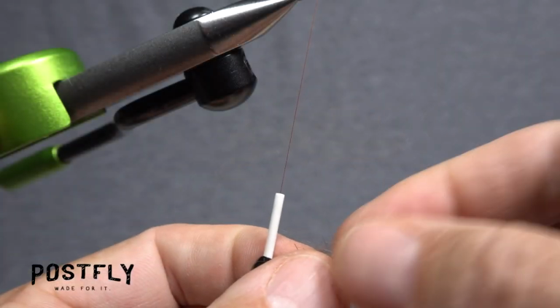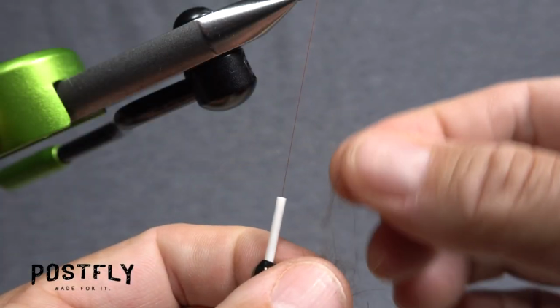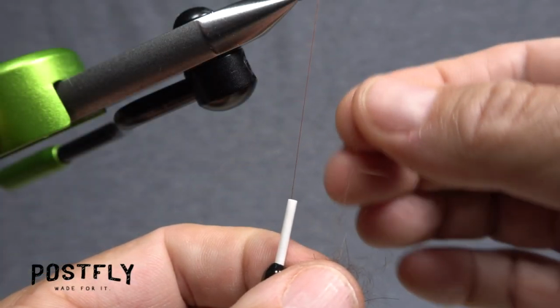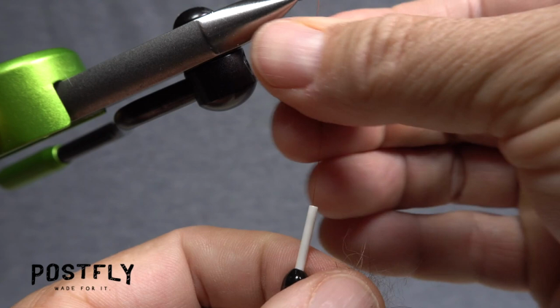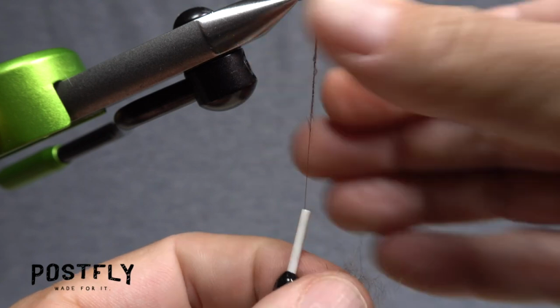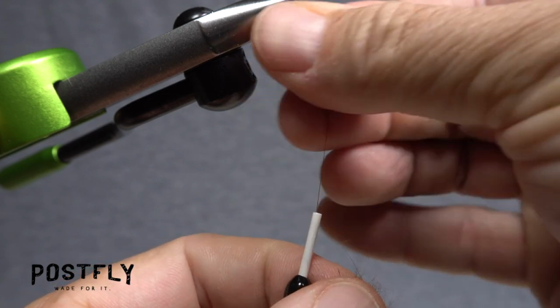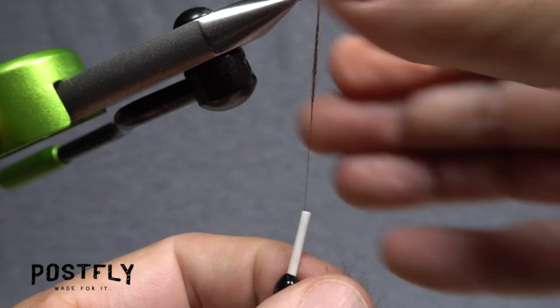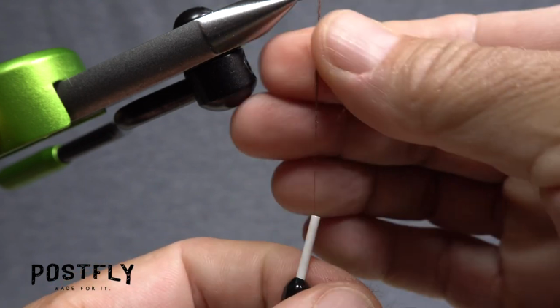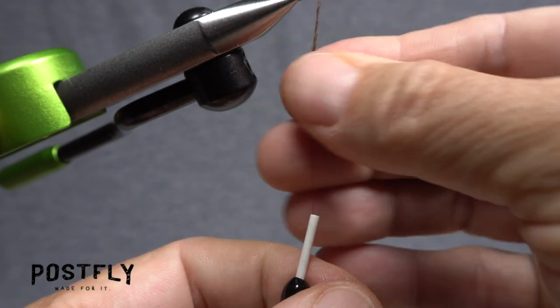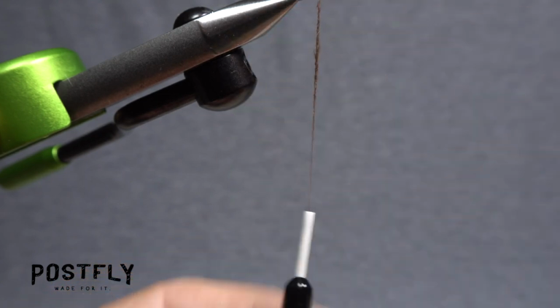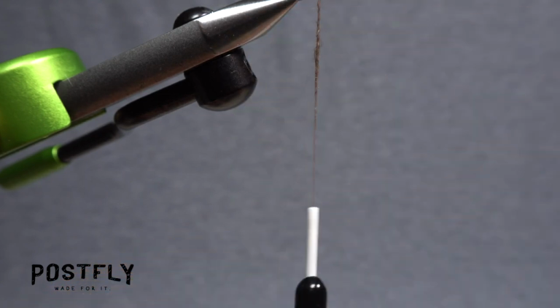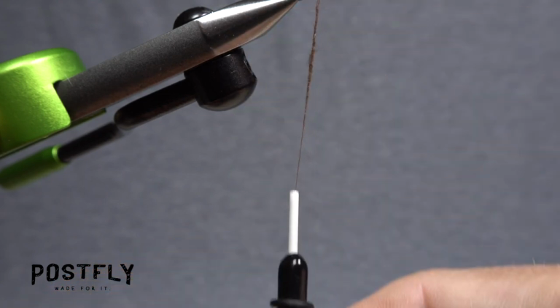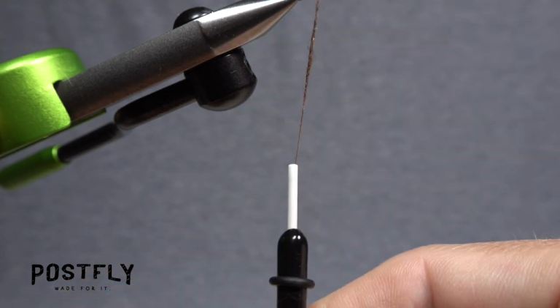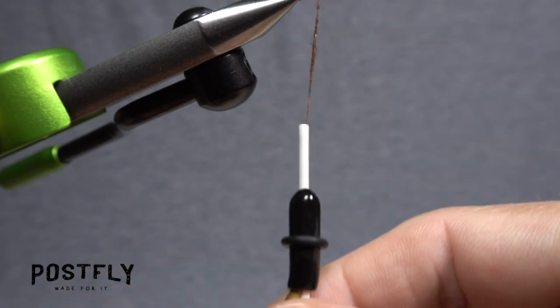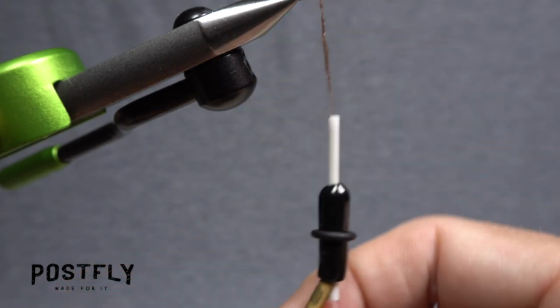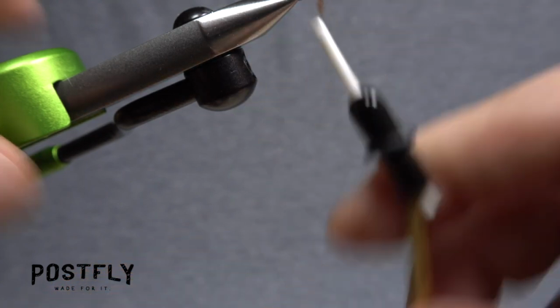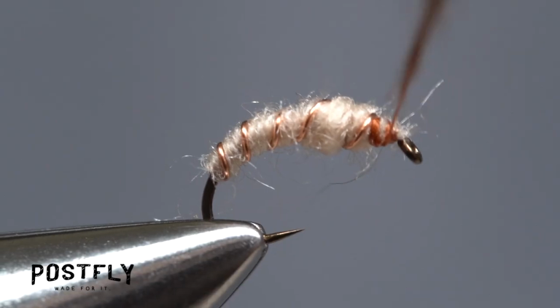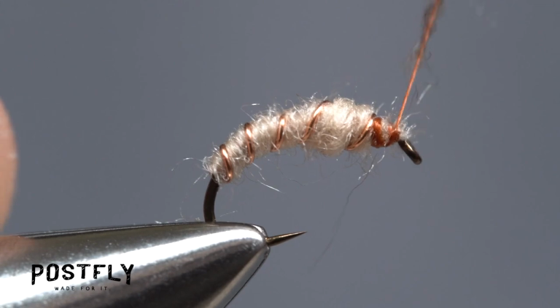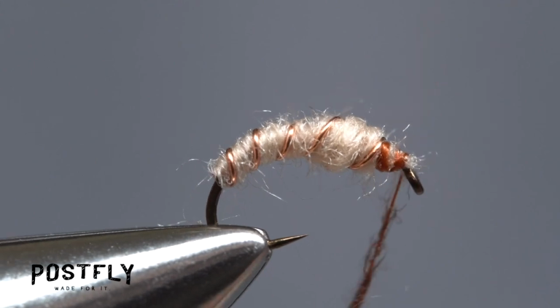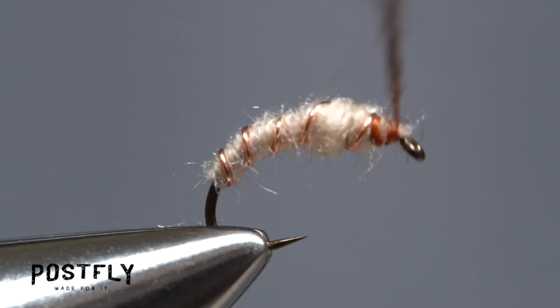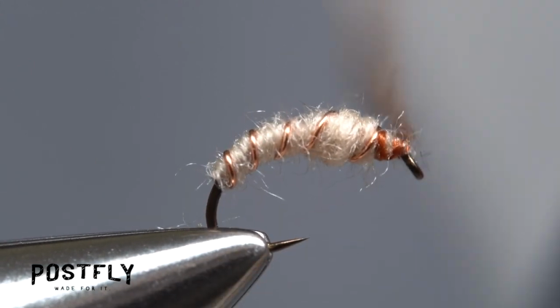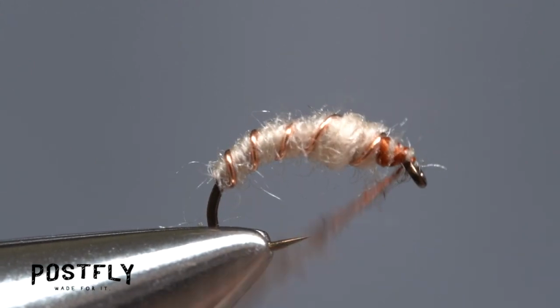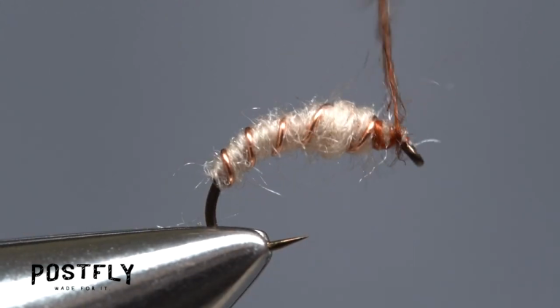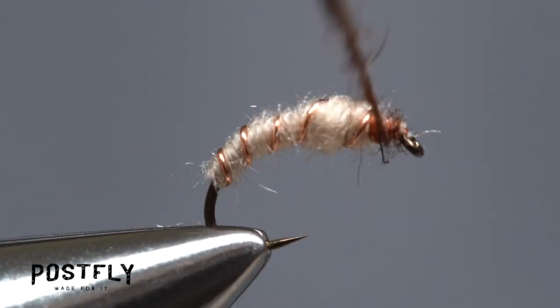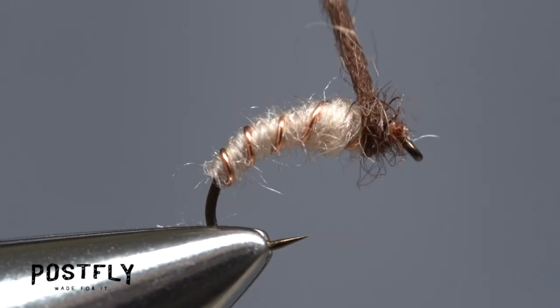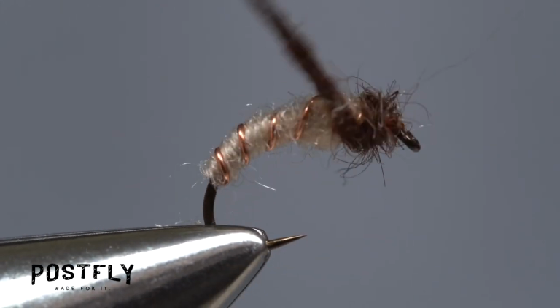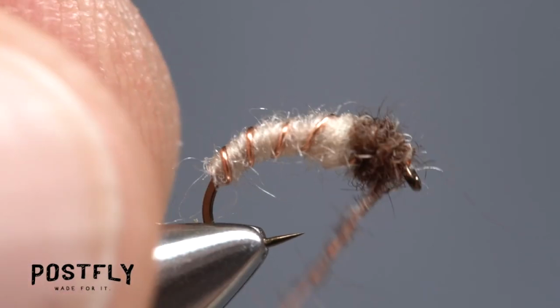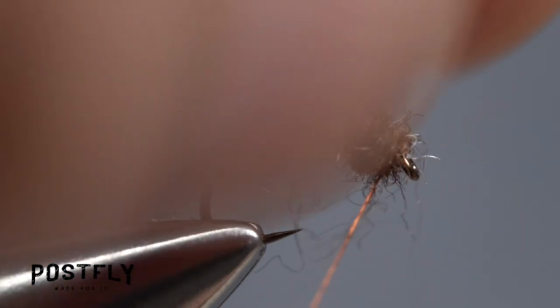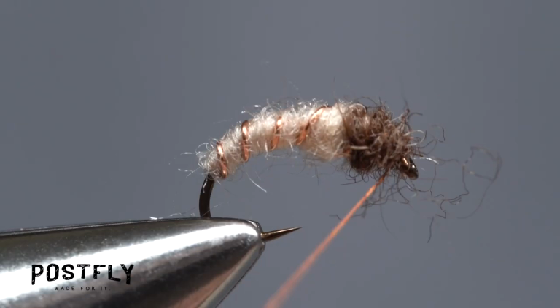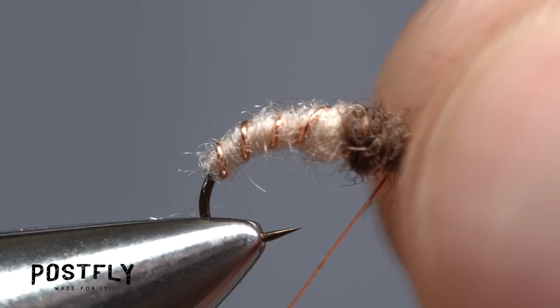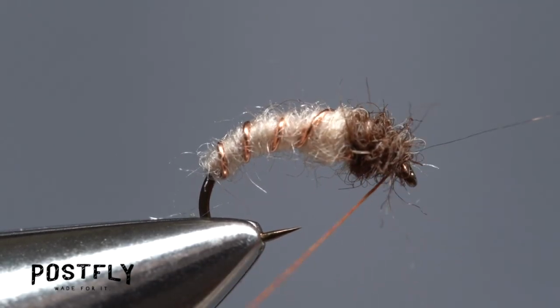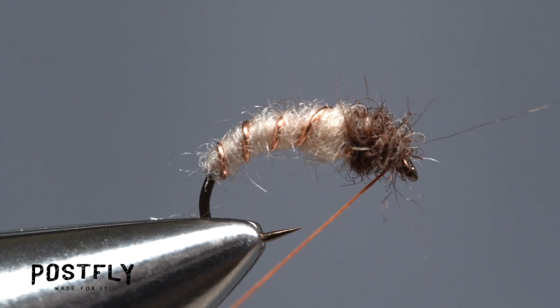Pick up a small amount of the brown dubbing and use it to produce a very thin inch and a half long noodle on your tying thread. Start taking wraps with the noodle to create a fairly short thorax and head on the fly.